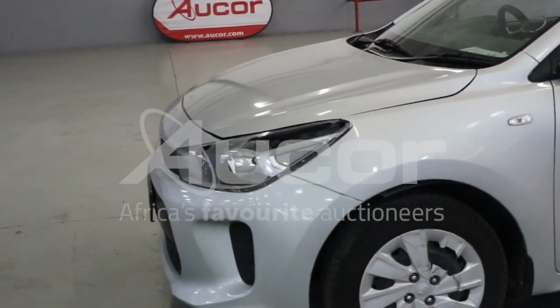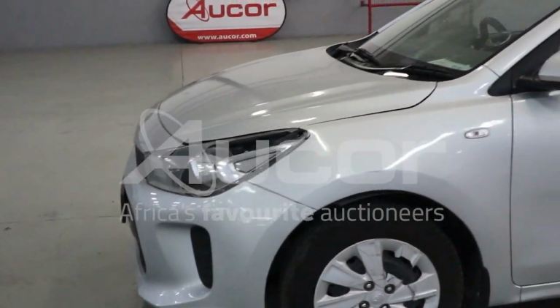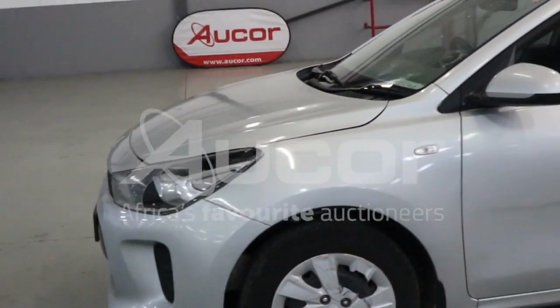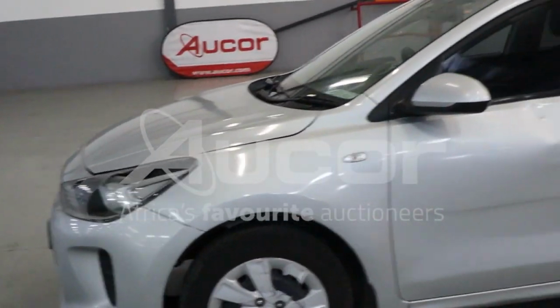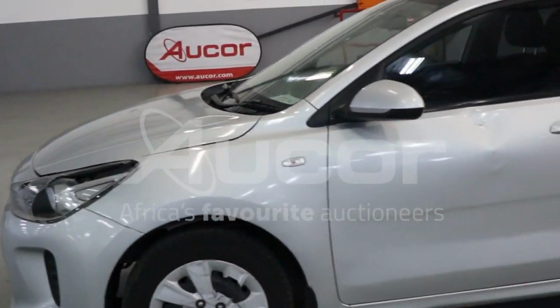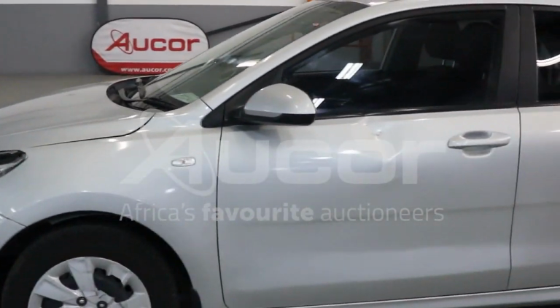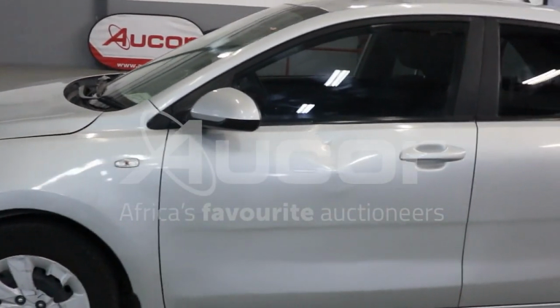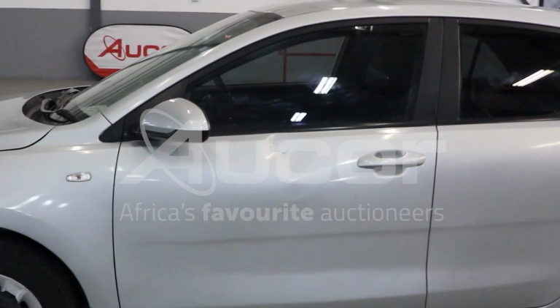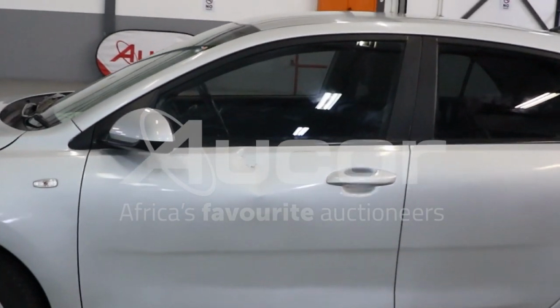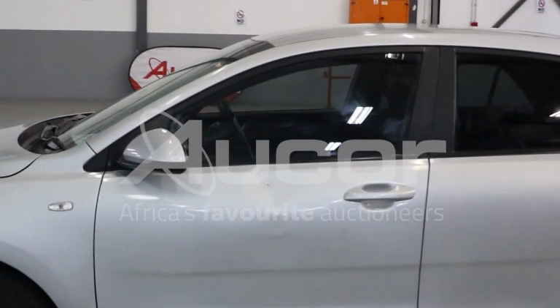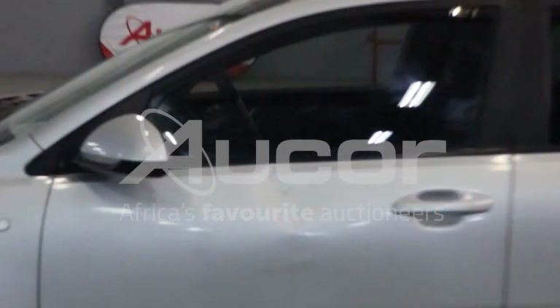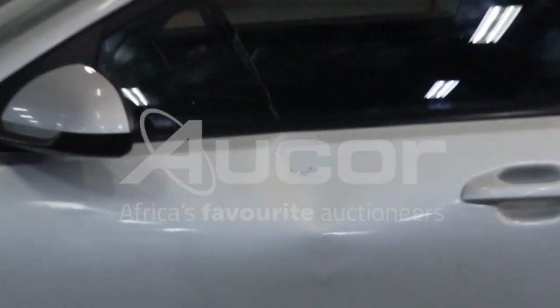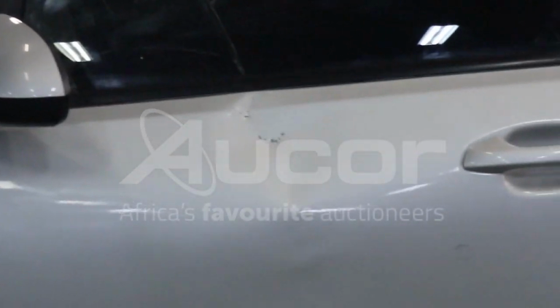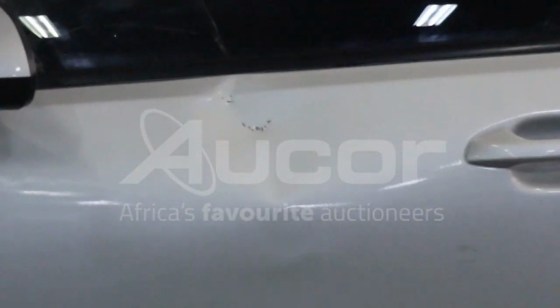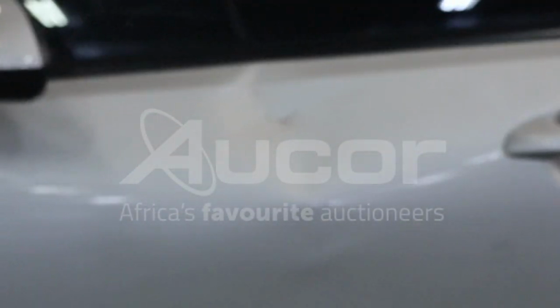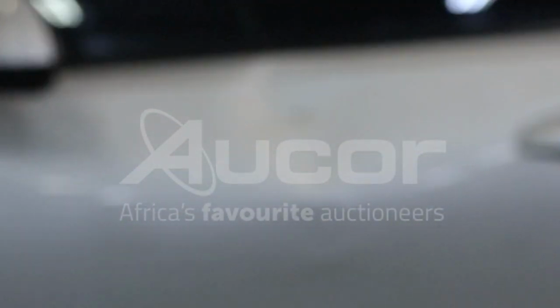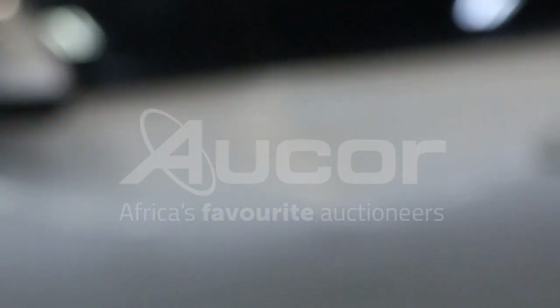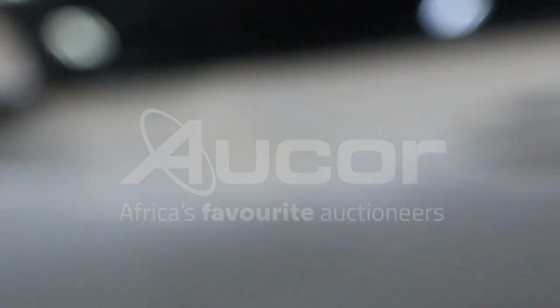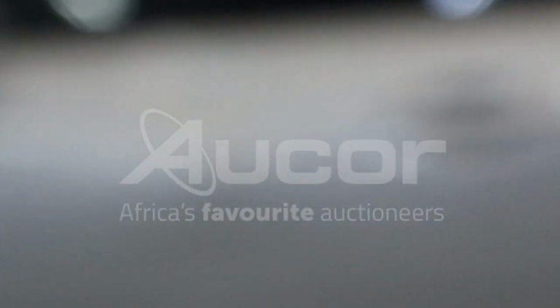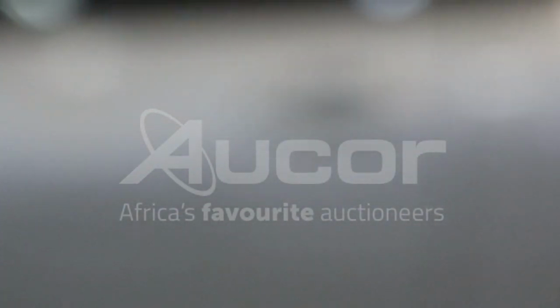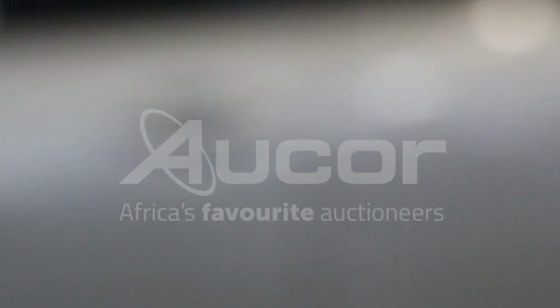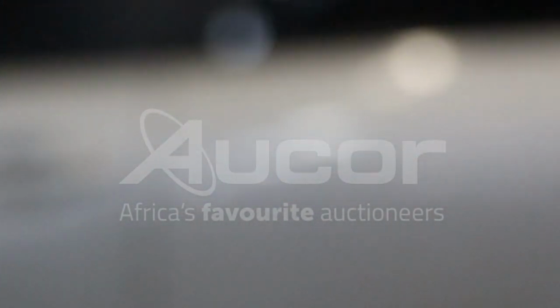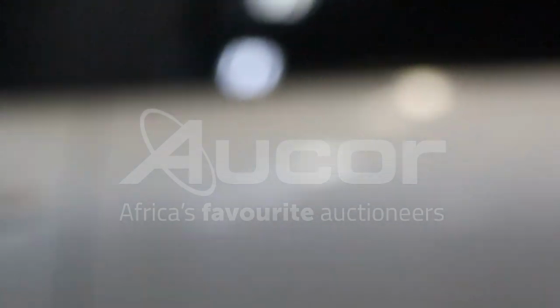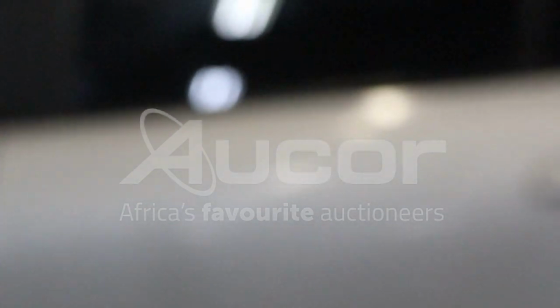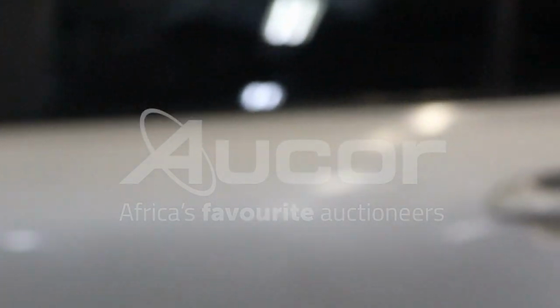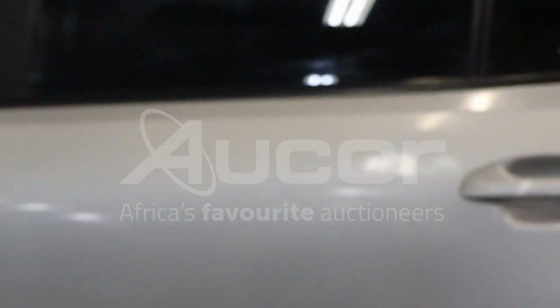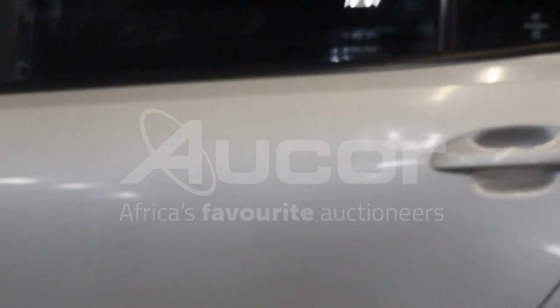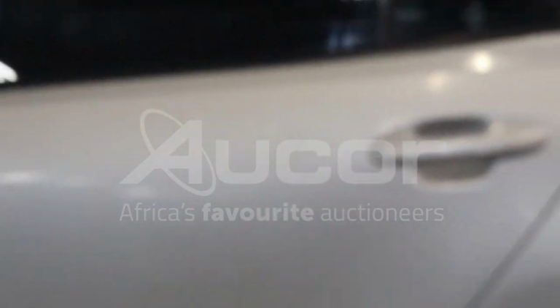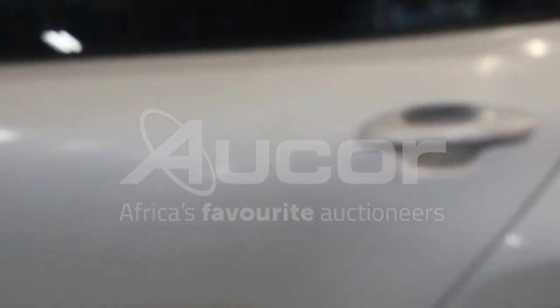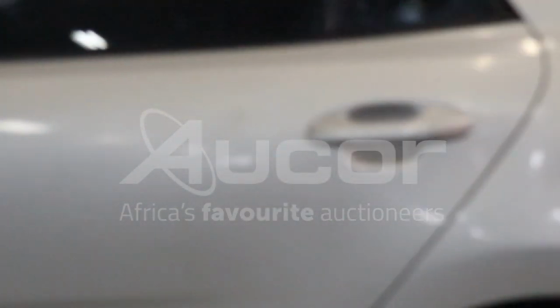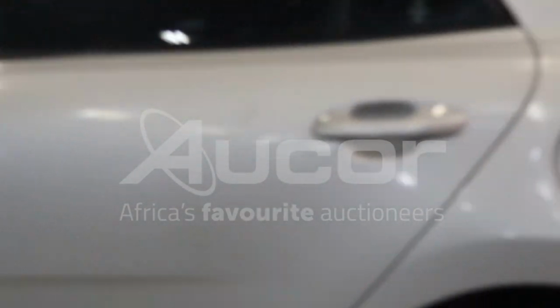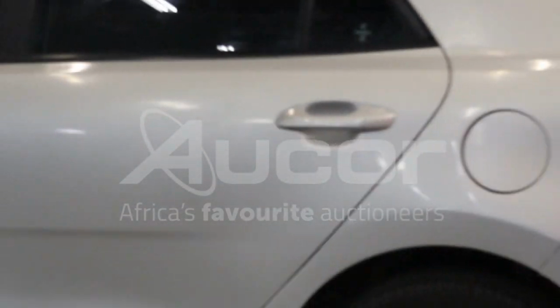As we make our way along the vehicle we find that the front left passenger door is dented. The right rear passenger door also shows some evidence of spray work on it.